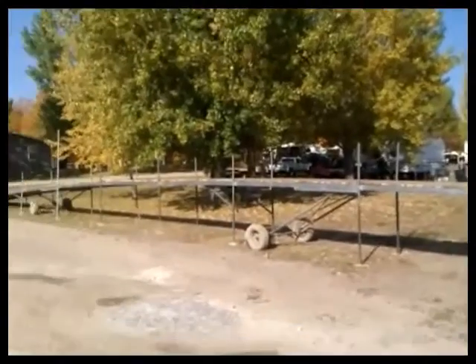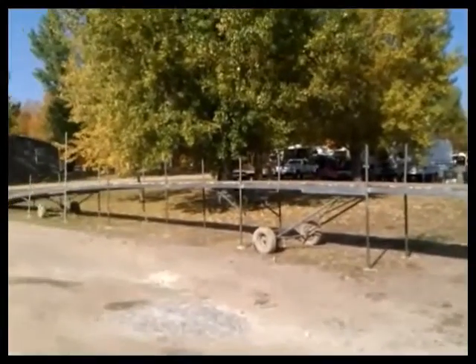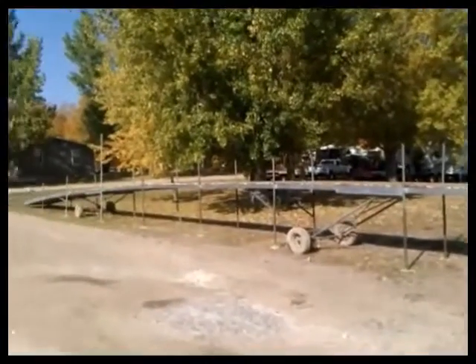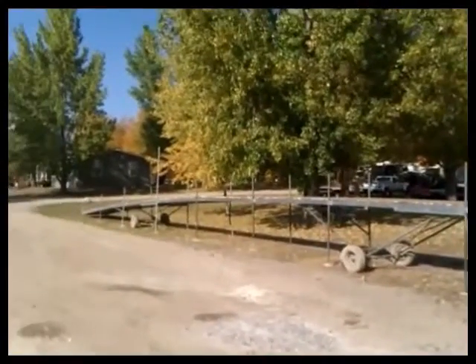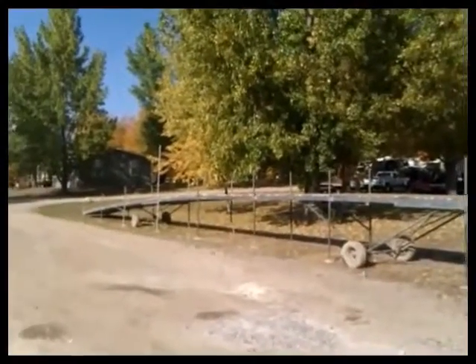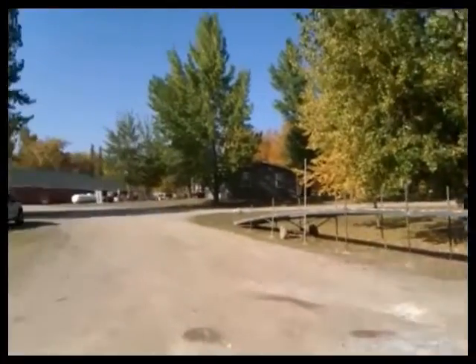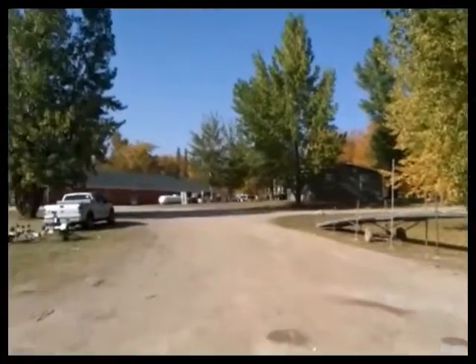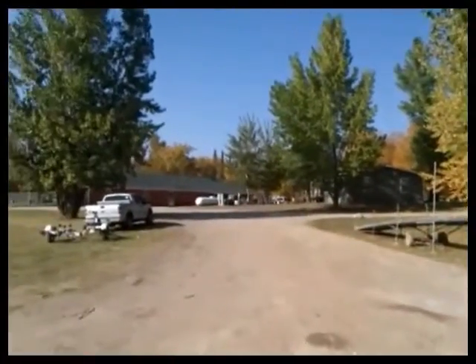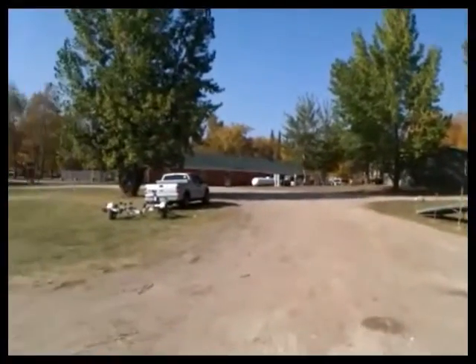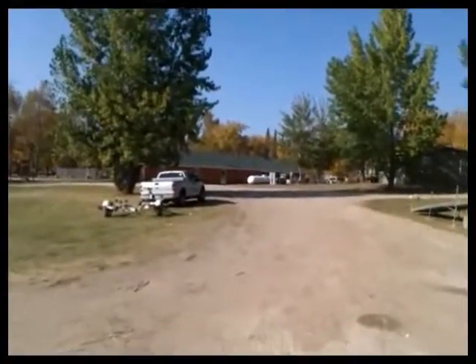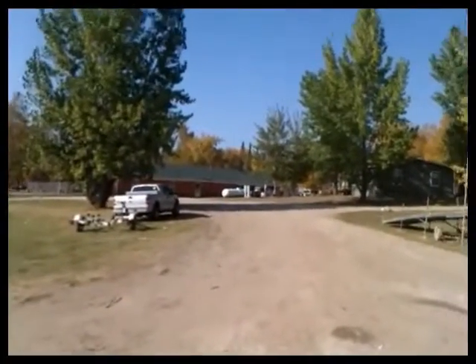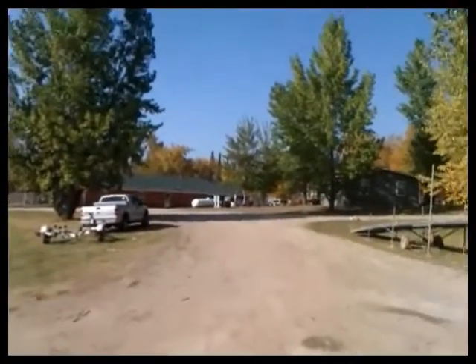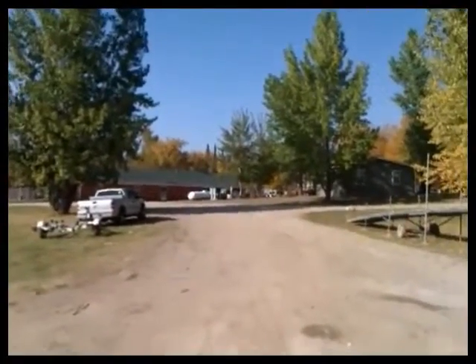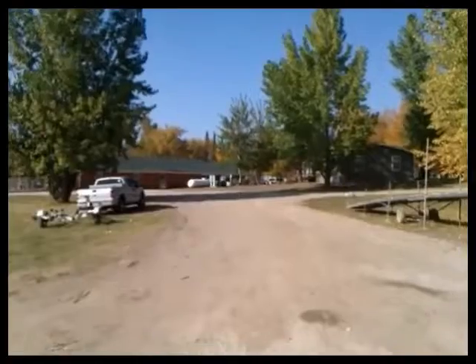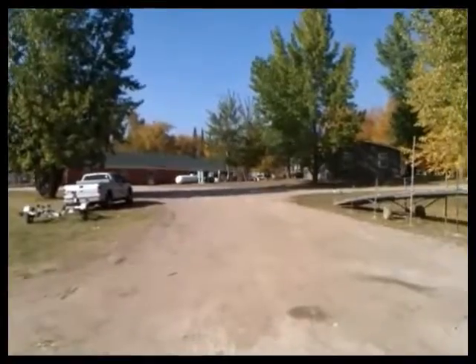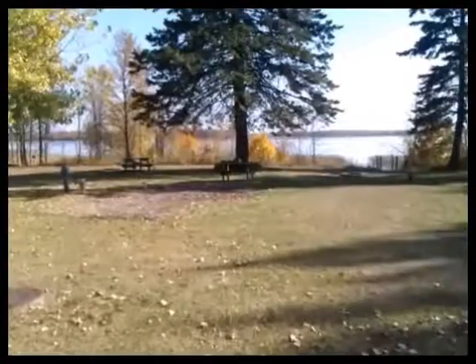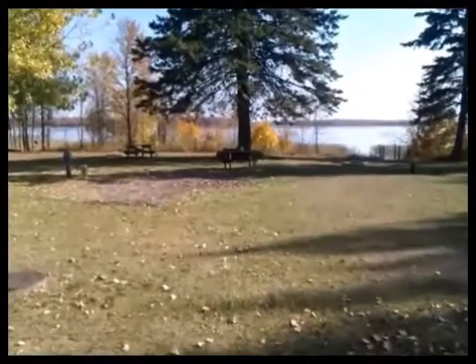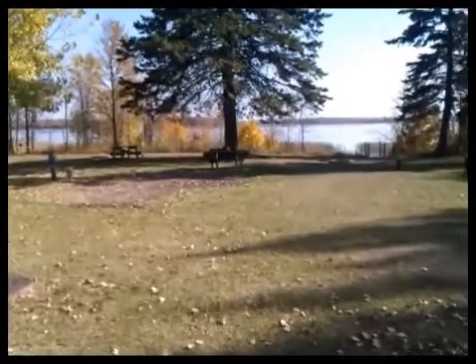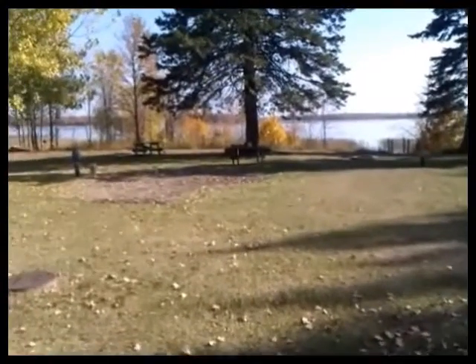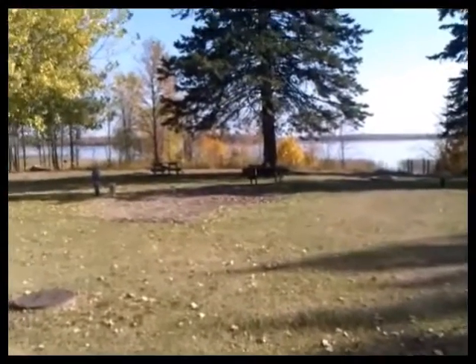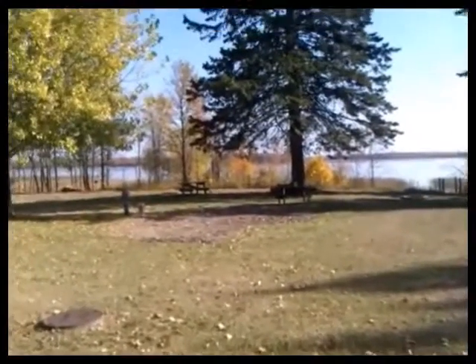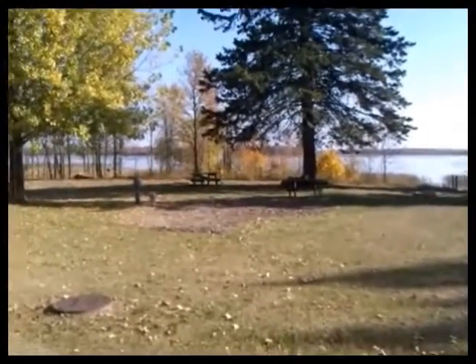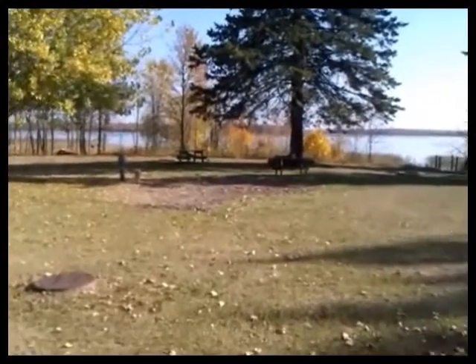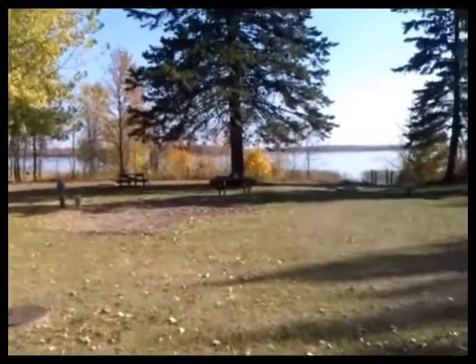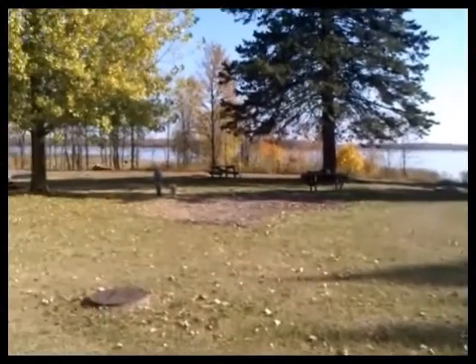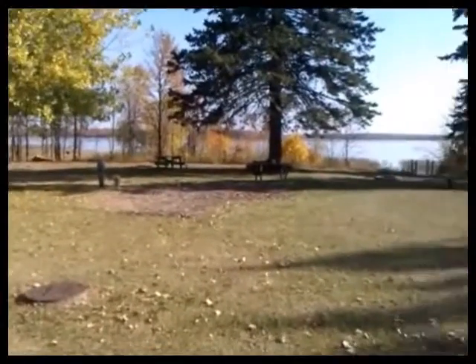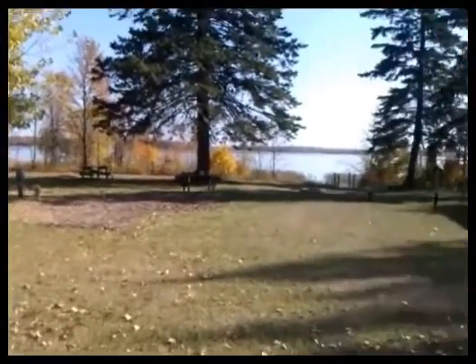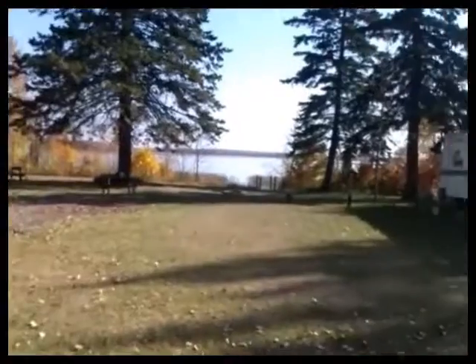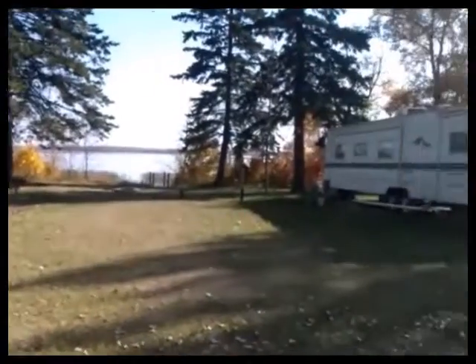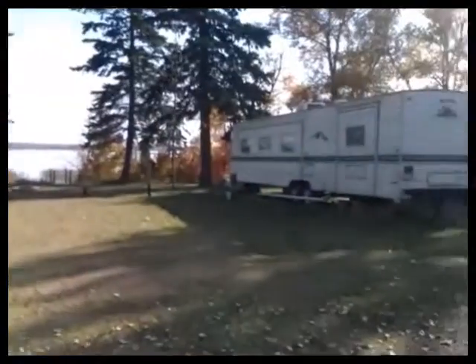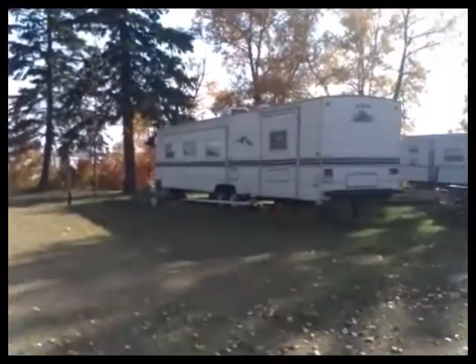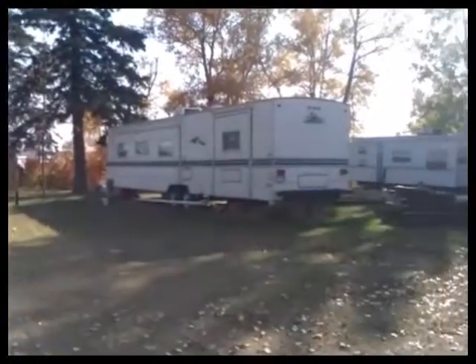Here you can see a bunch of golf carts because people are actually out on a pontoon right now, enjoying our fall season out on the lake.